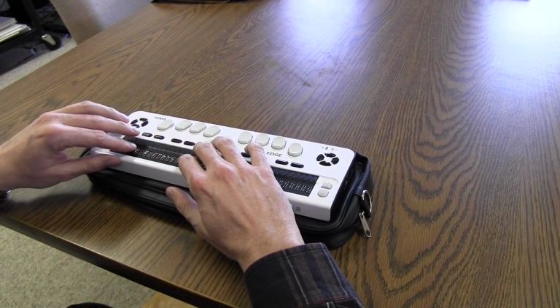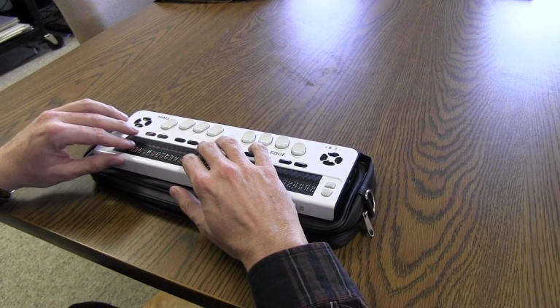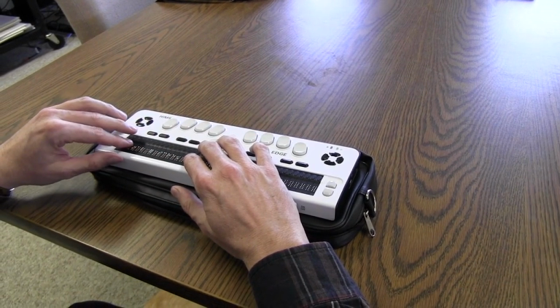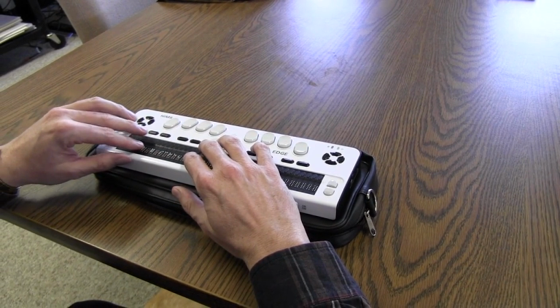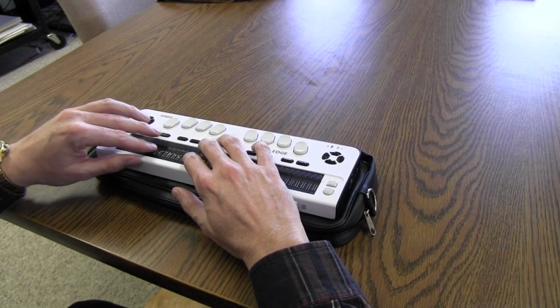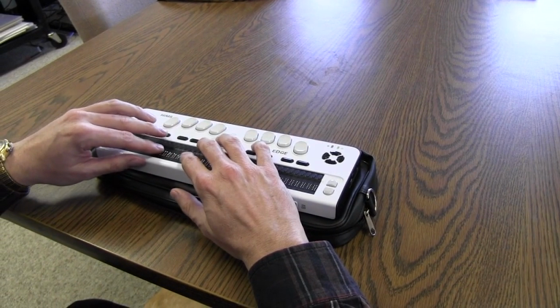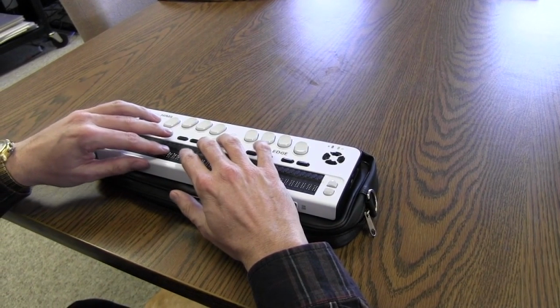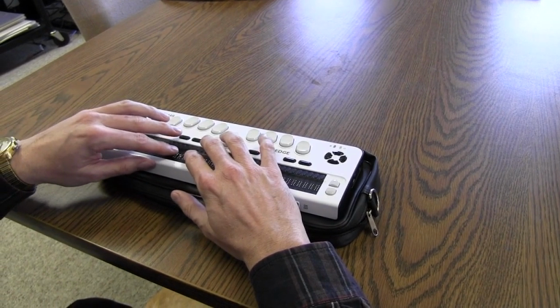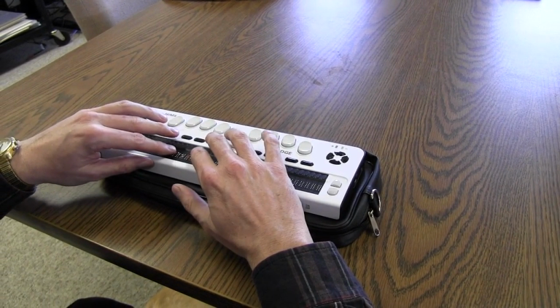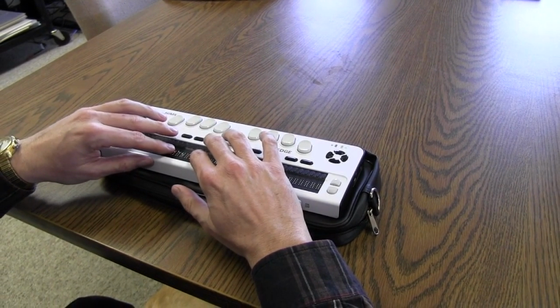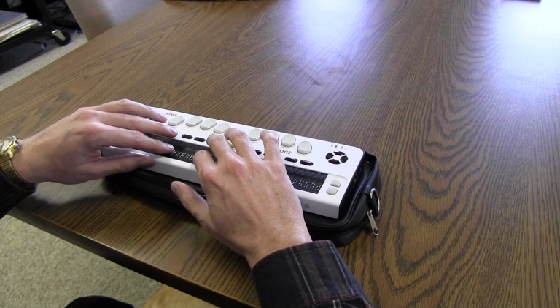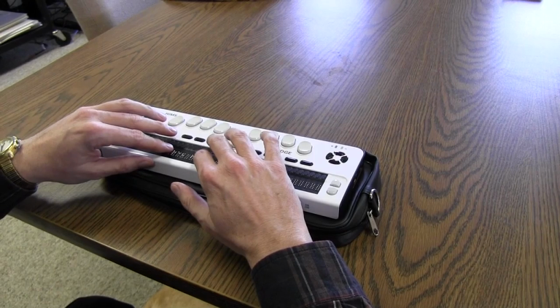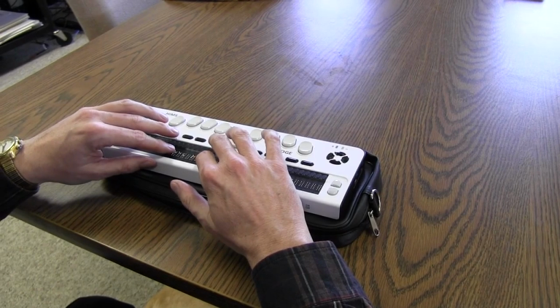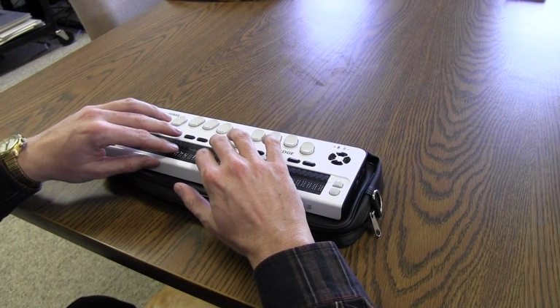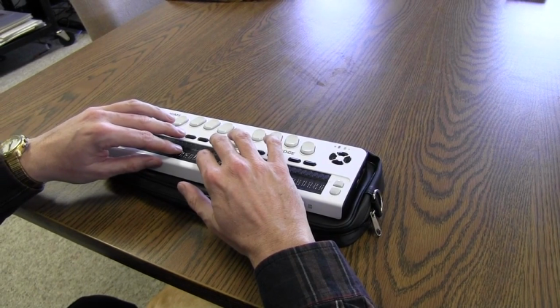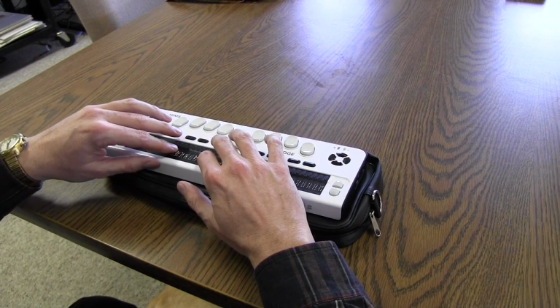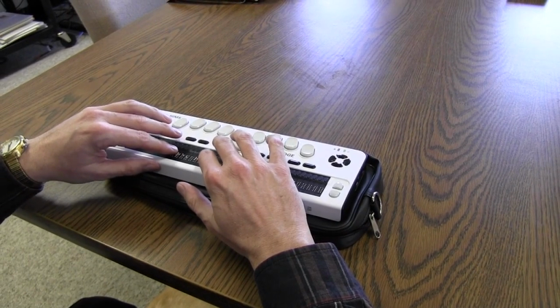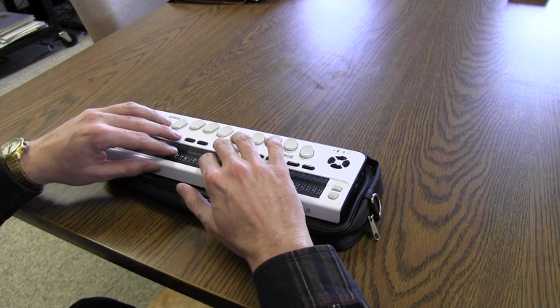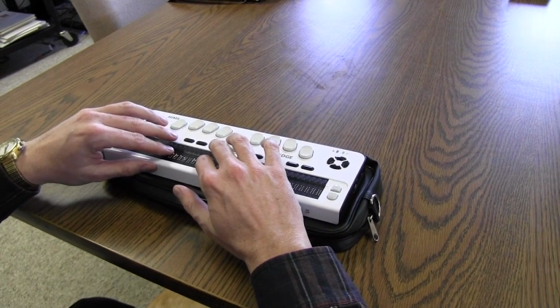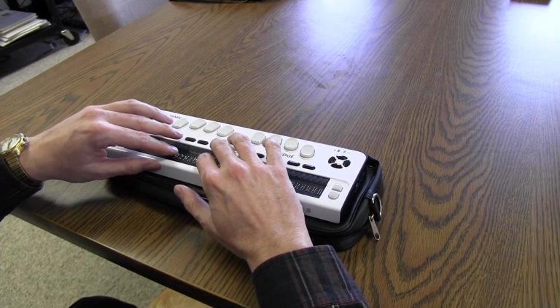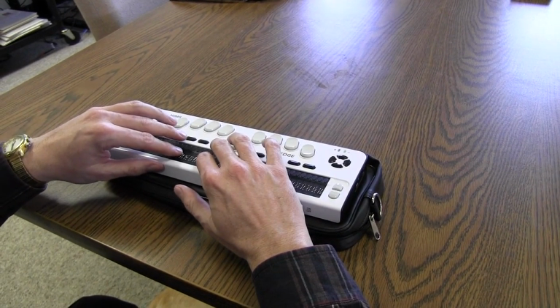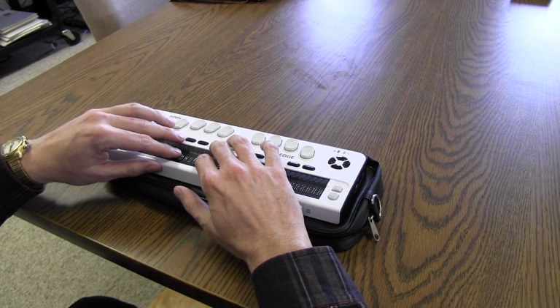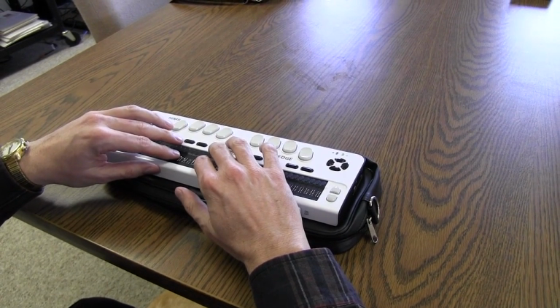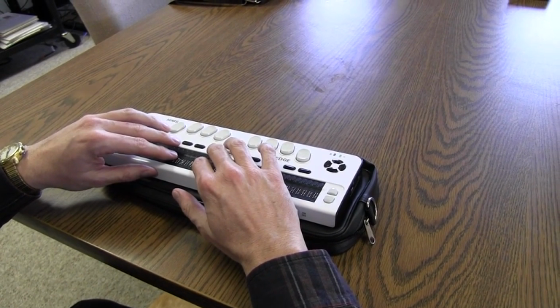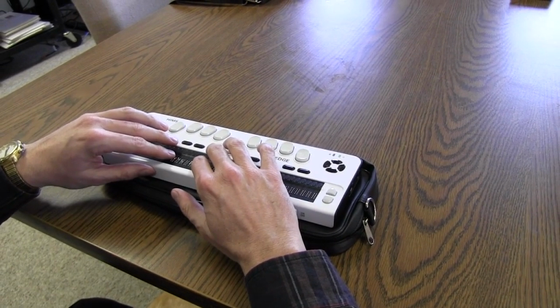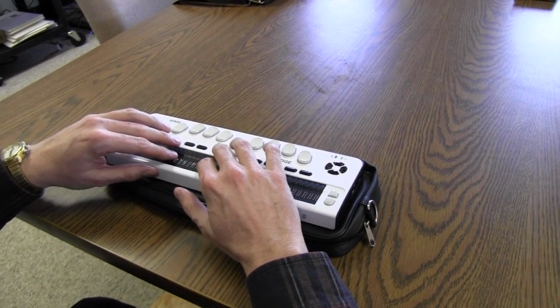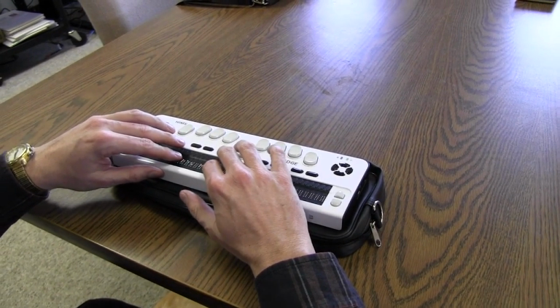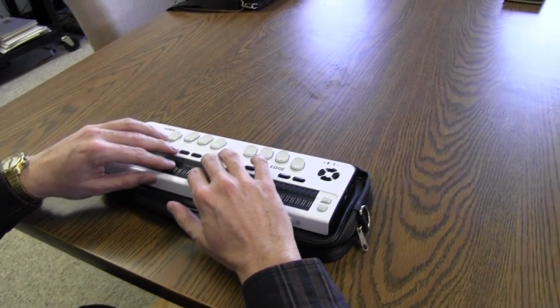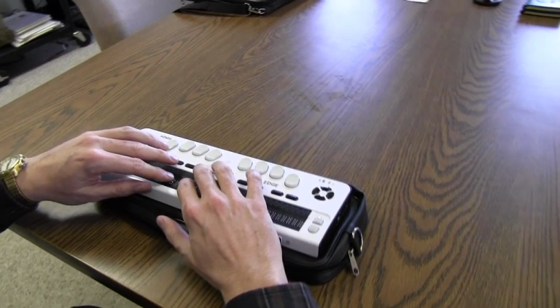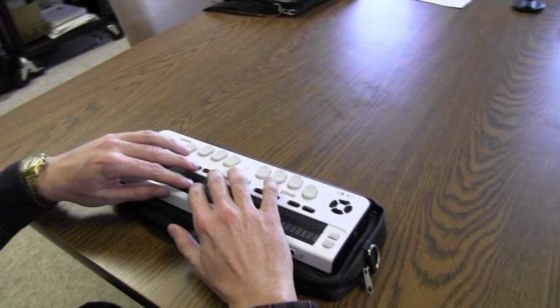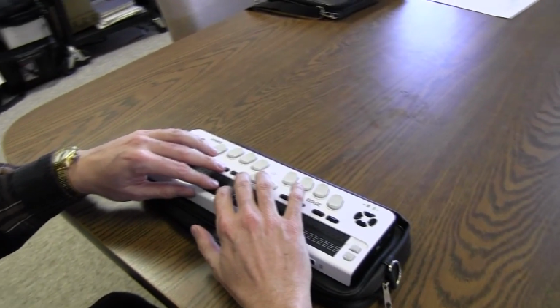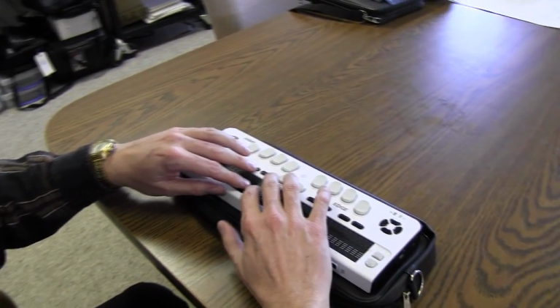Going back to the PC side of things, we can interface with JAWS, WindowEyes, the Dolphin Supernova products, Serotec, and NVDA.